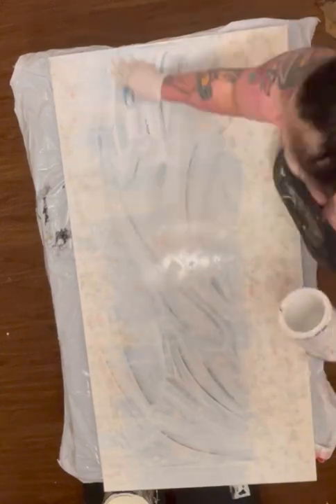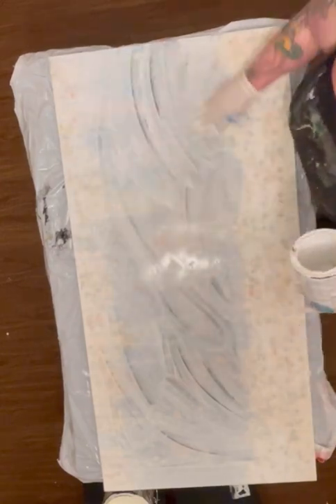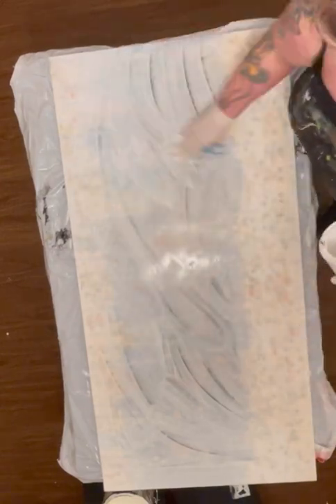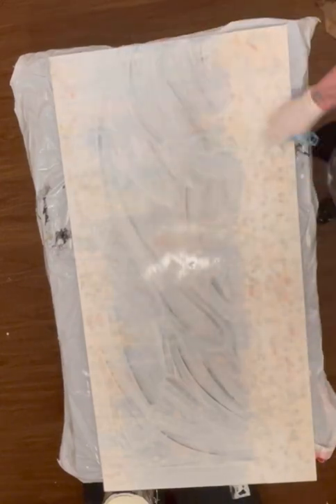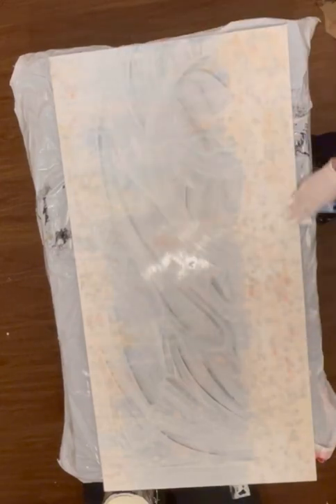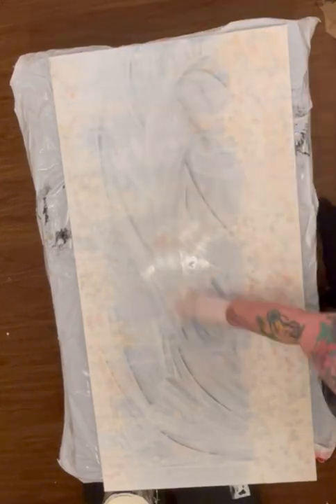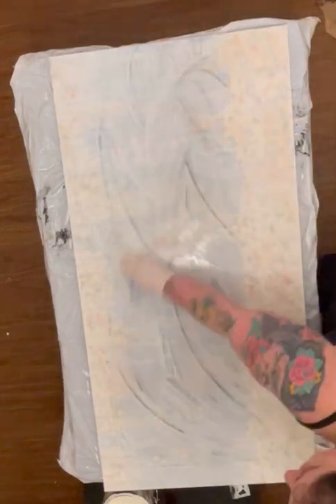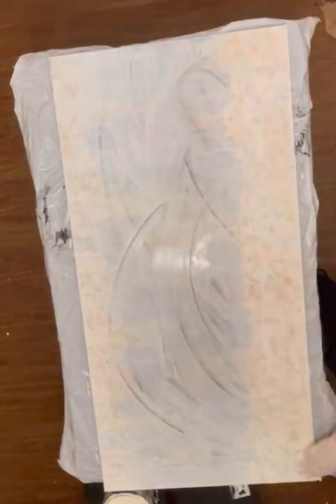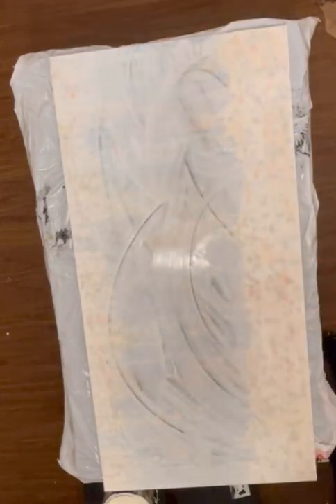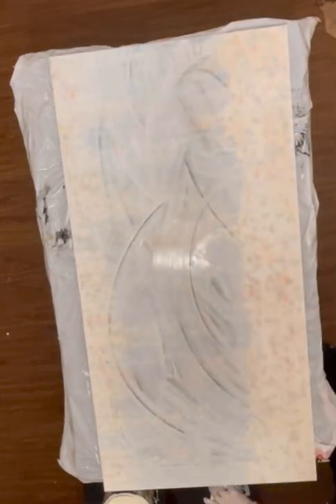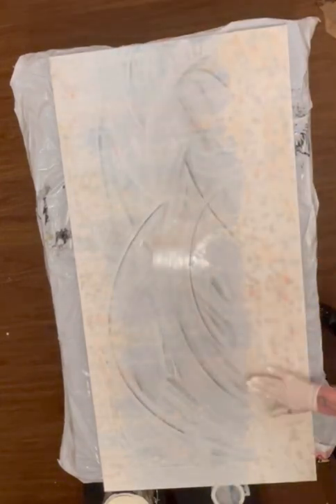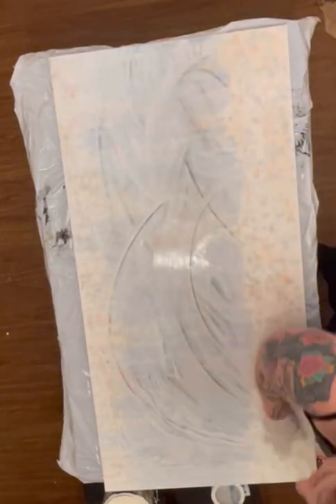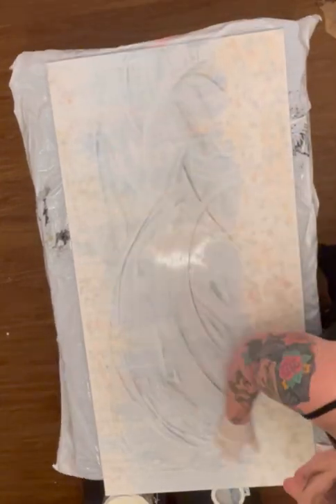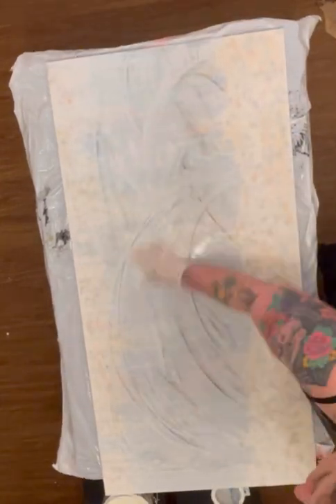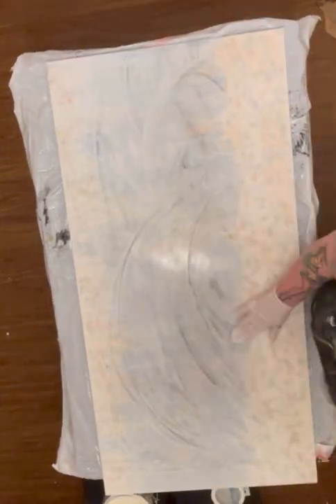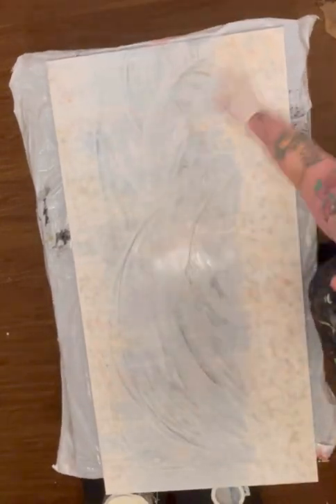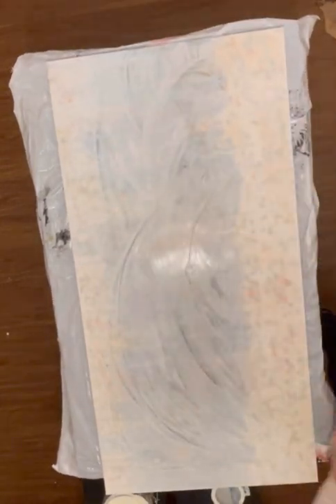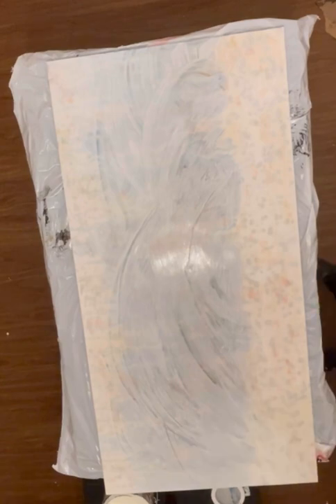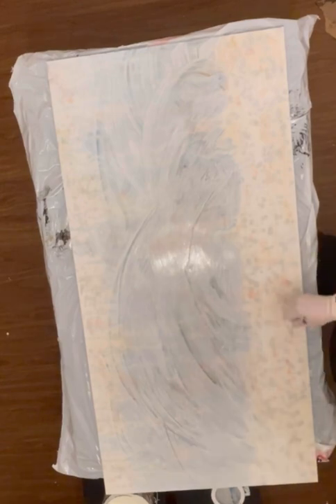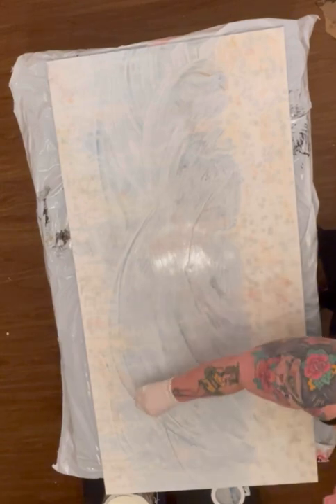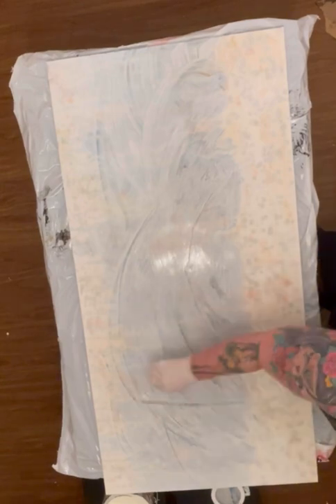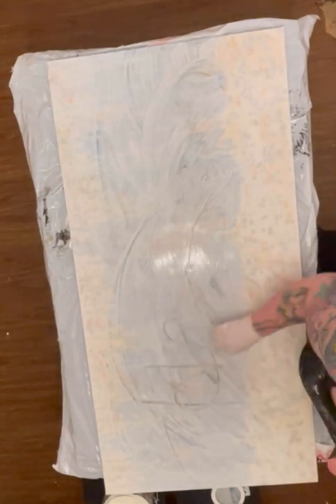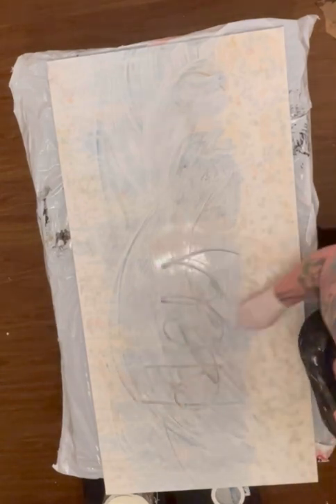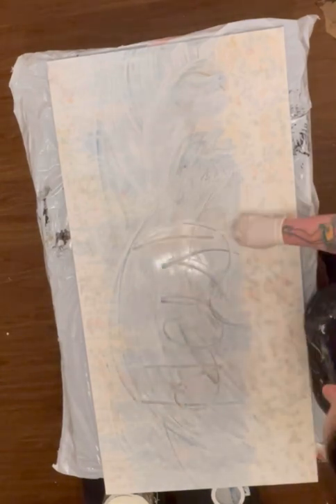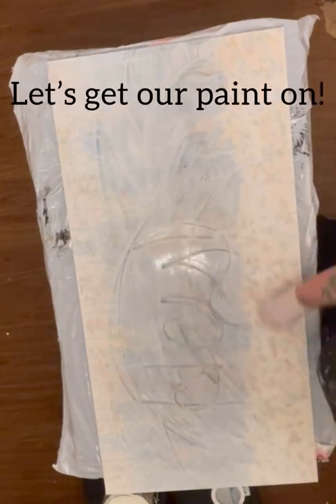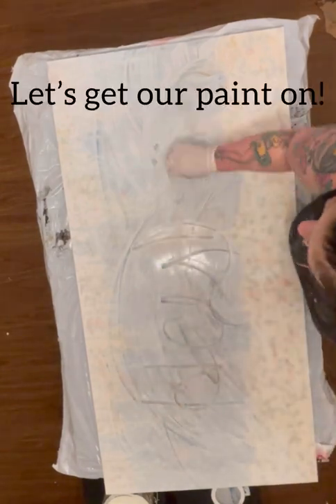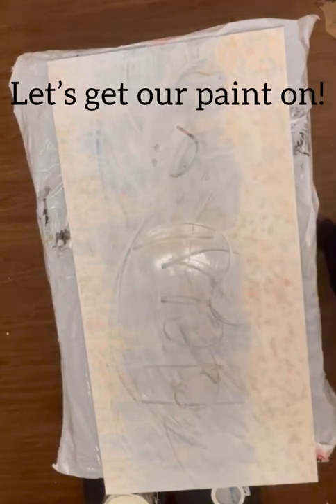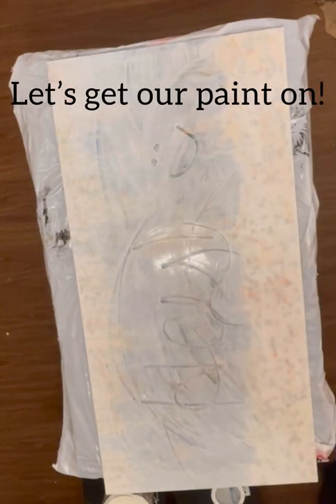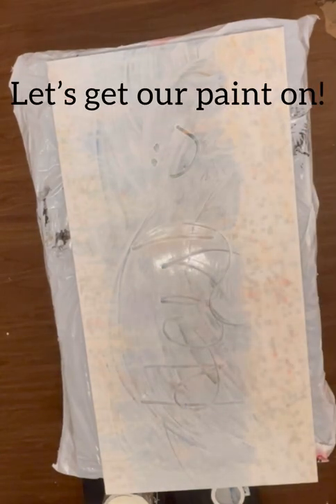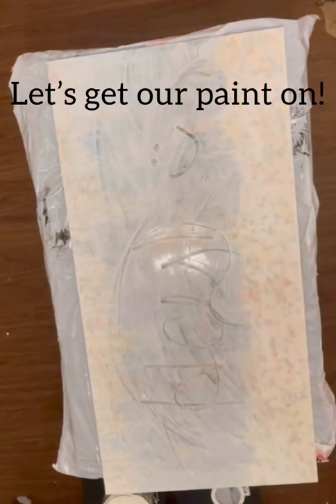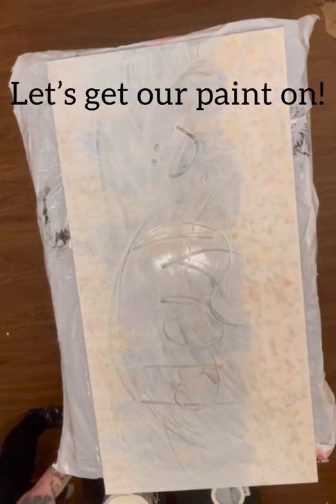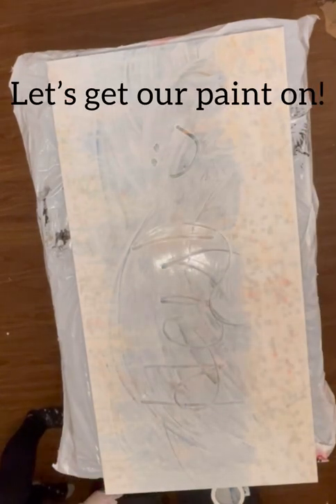Hey, welcome back to my channel. So today I'm going to do some acrylic swipe pouring.